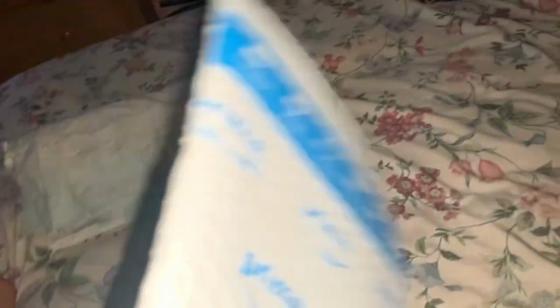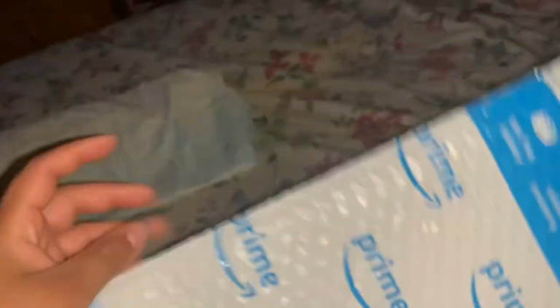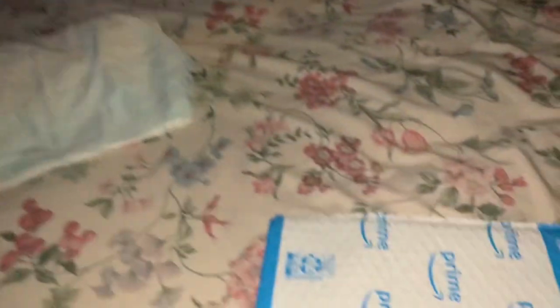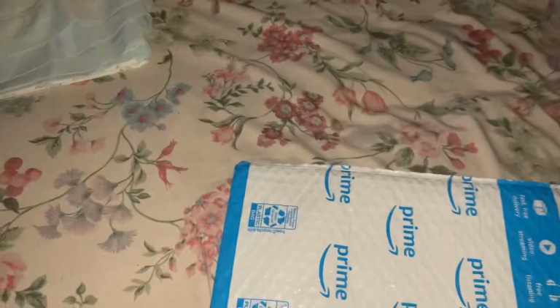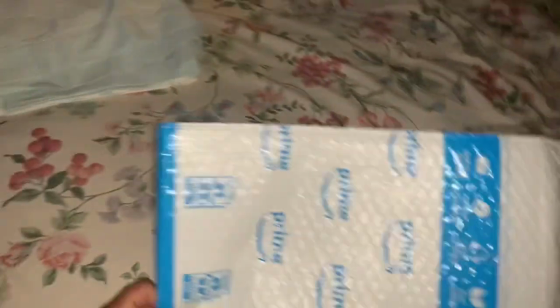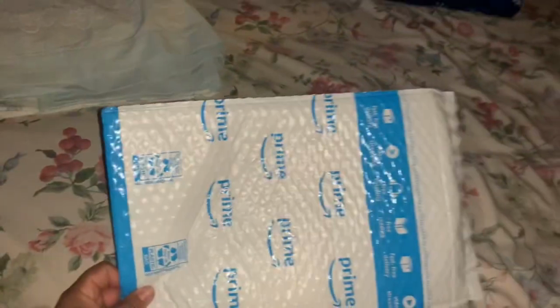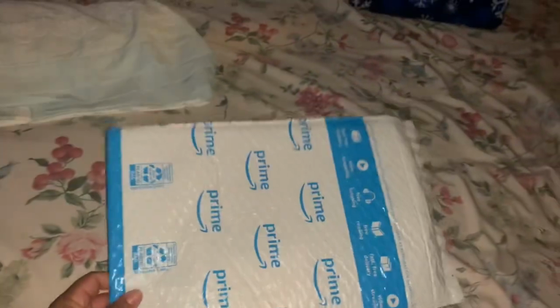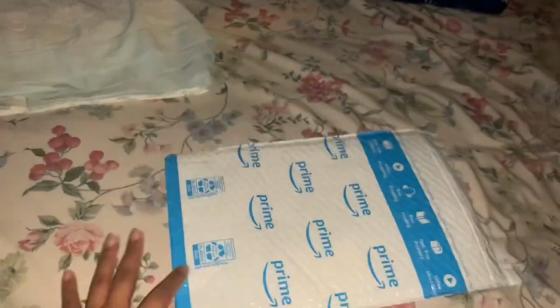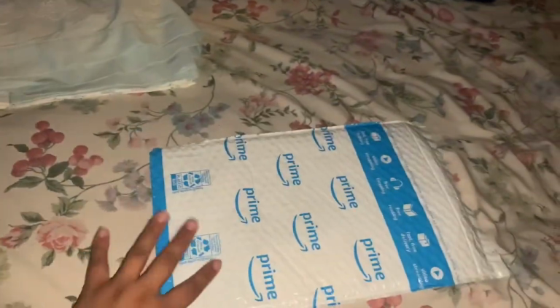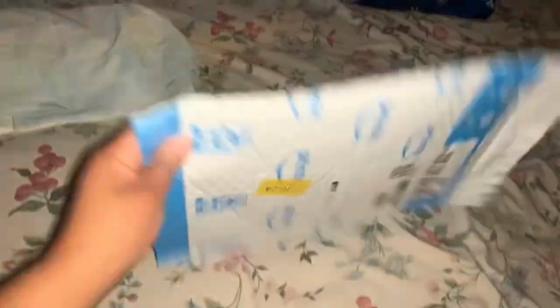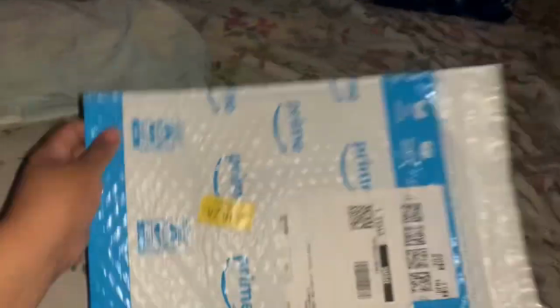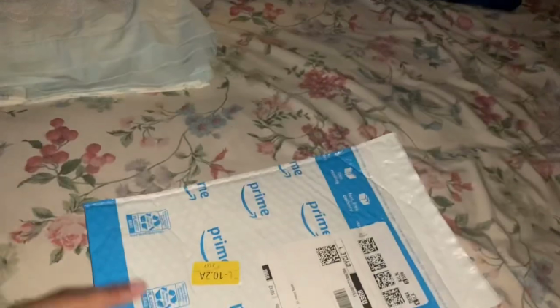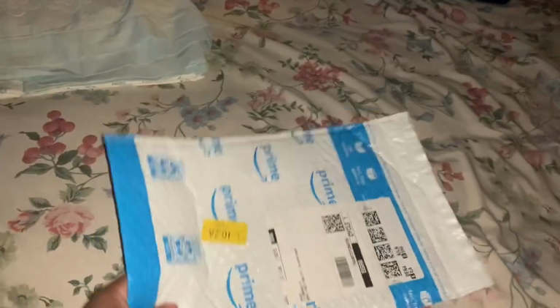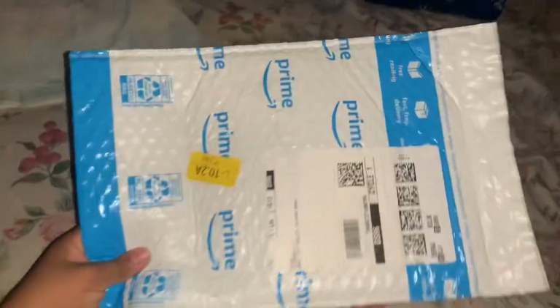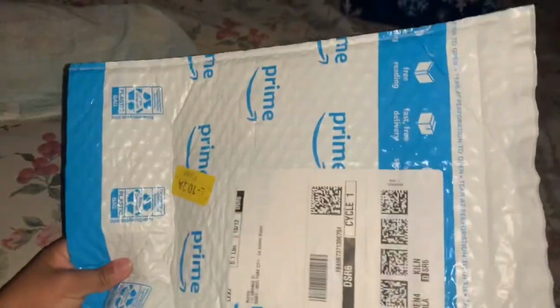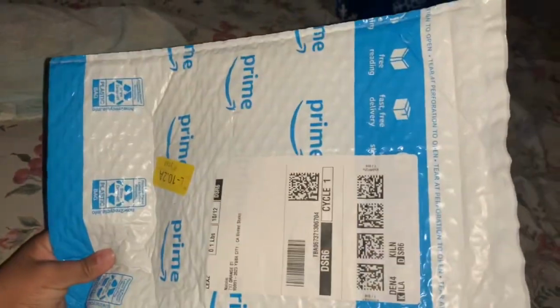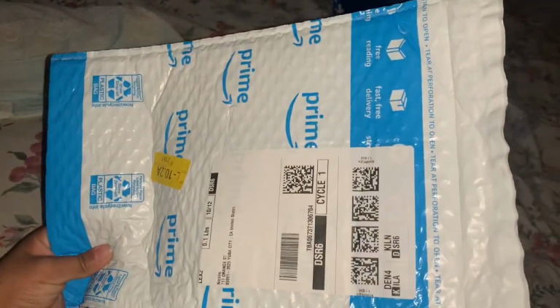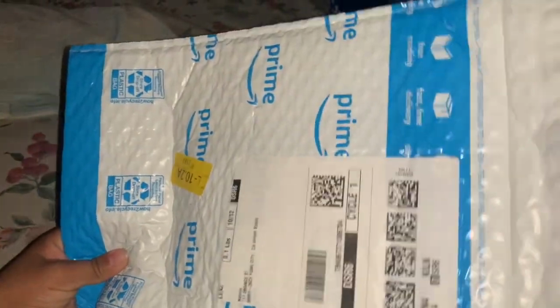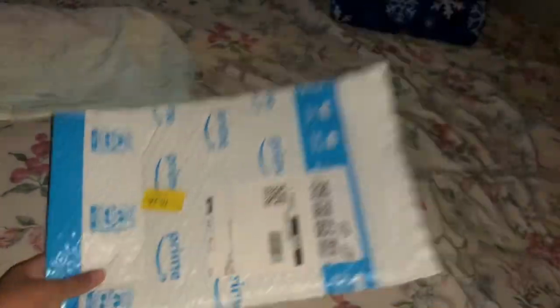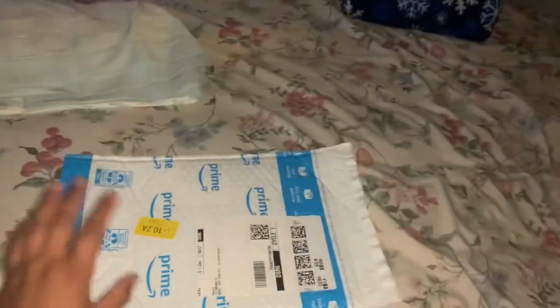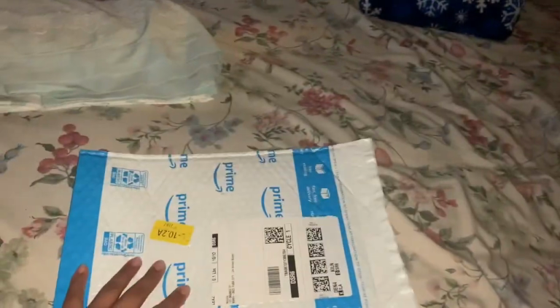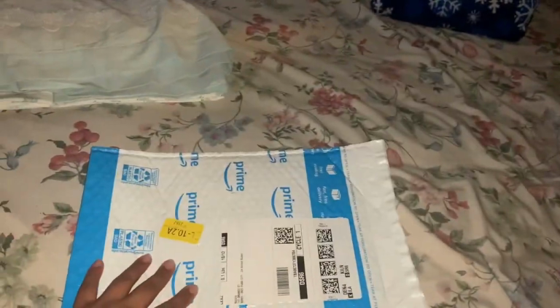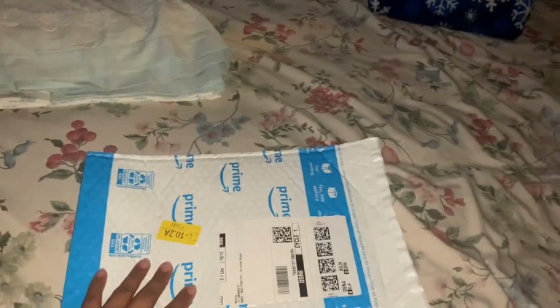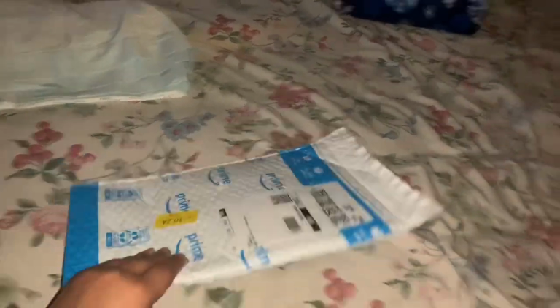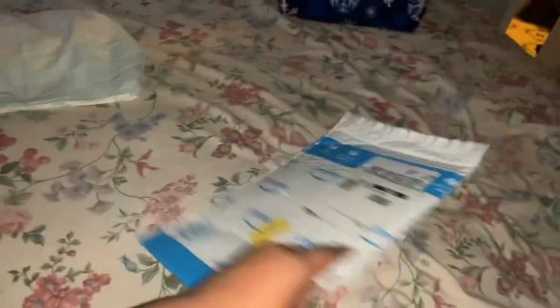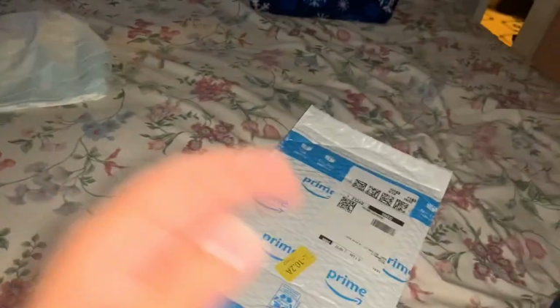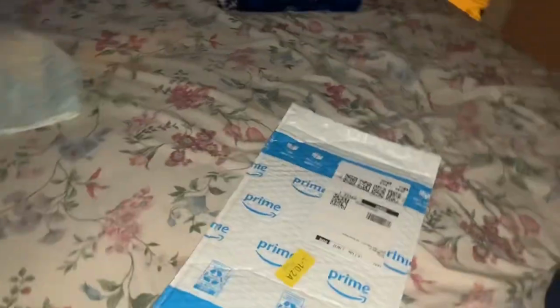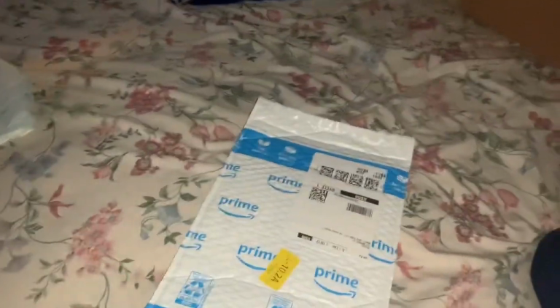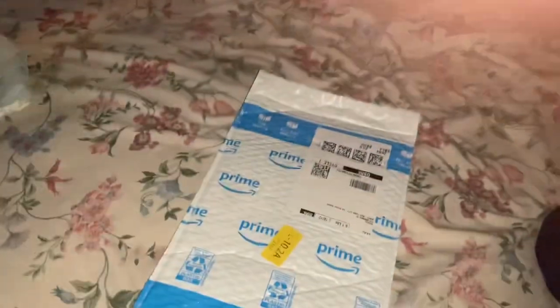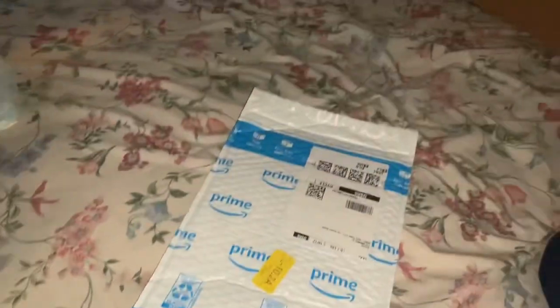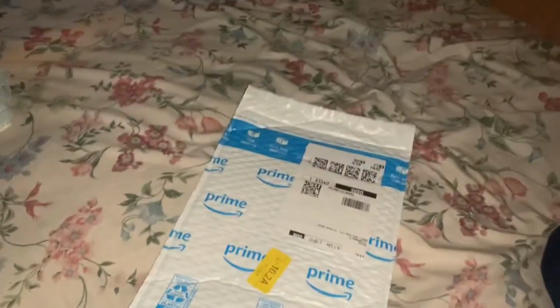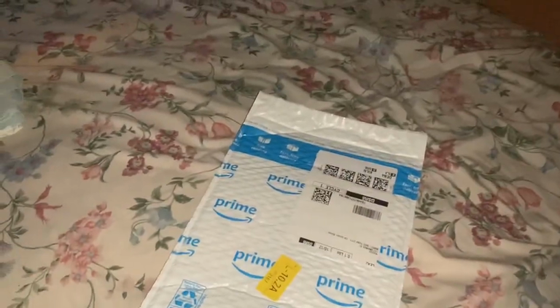So we got another package. As you see it's closed. Now we're gonna open it and see what it is. Do you want to know what it is? It's a boy.